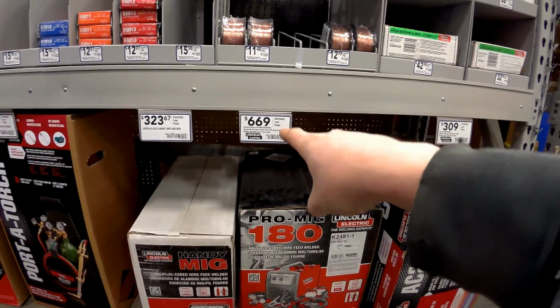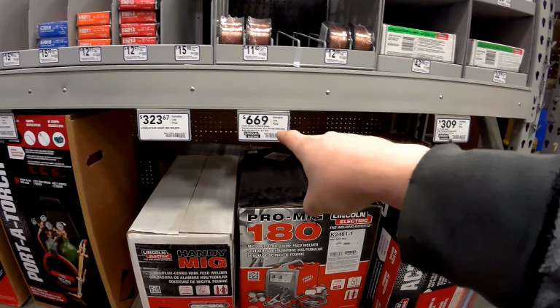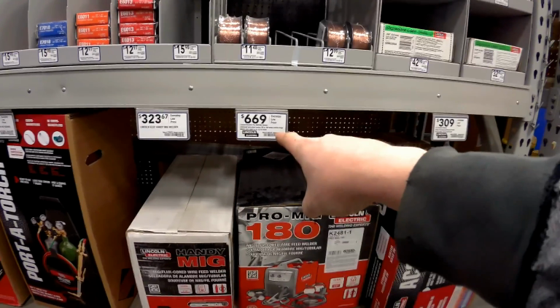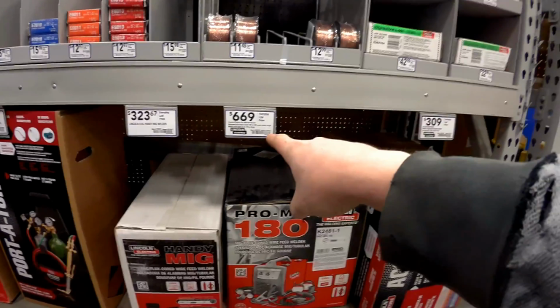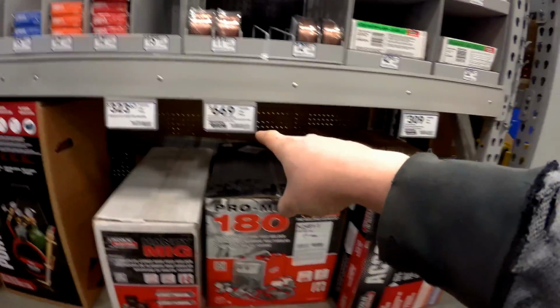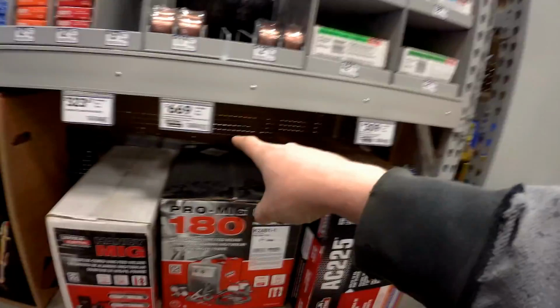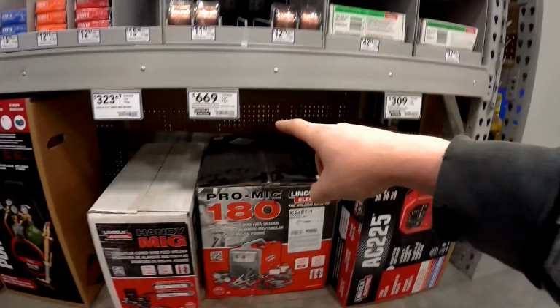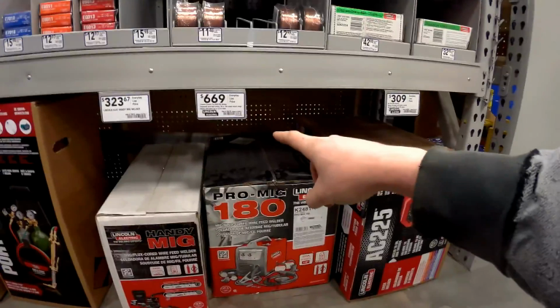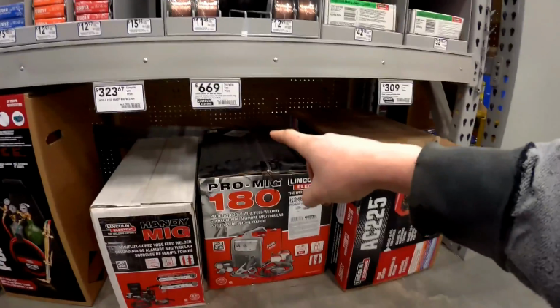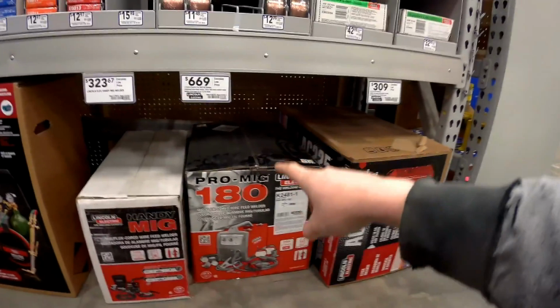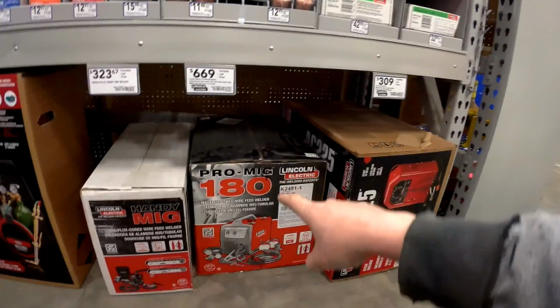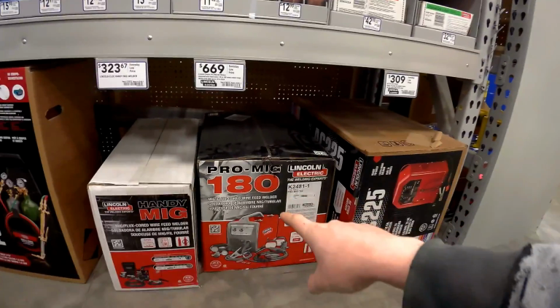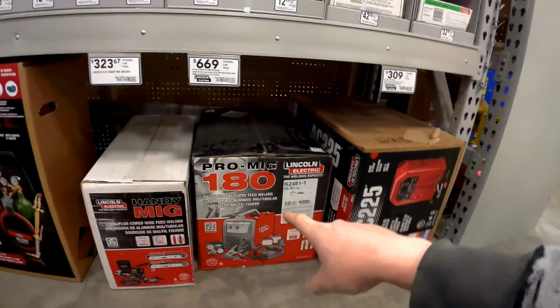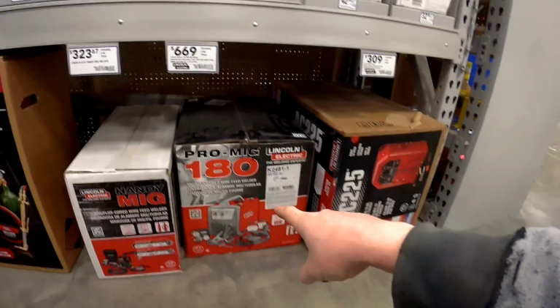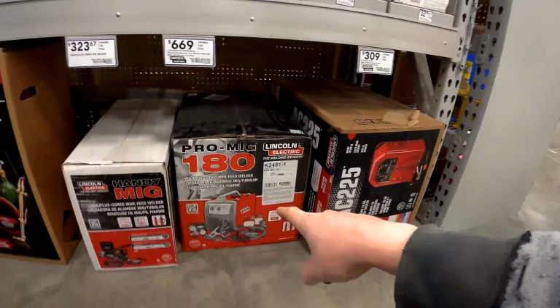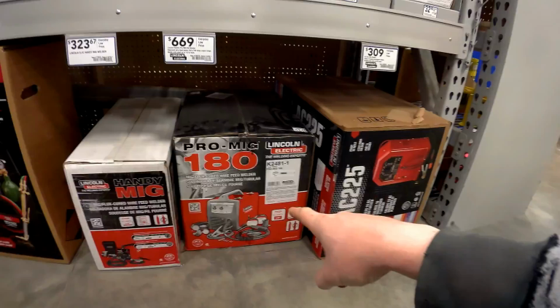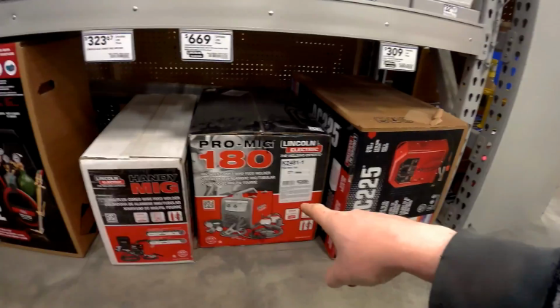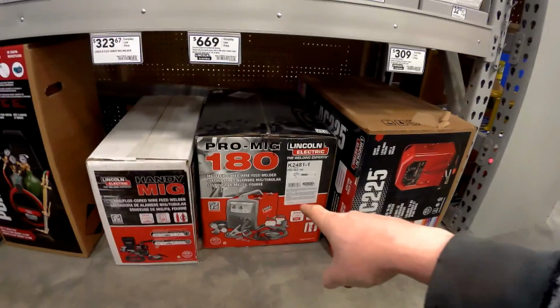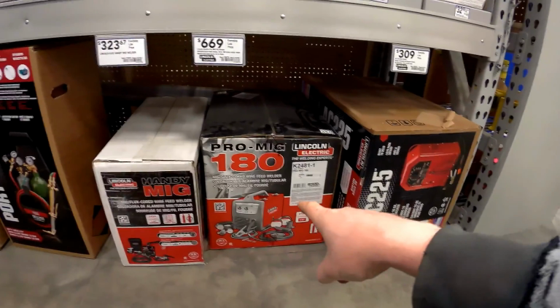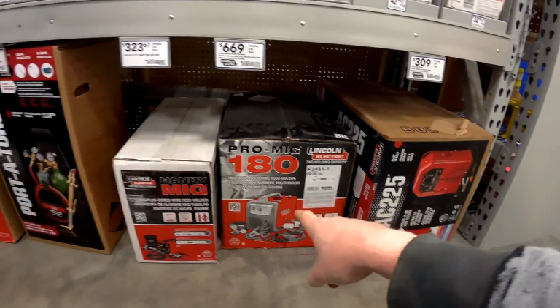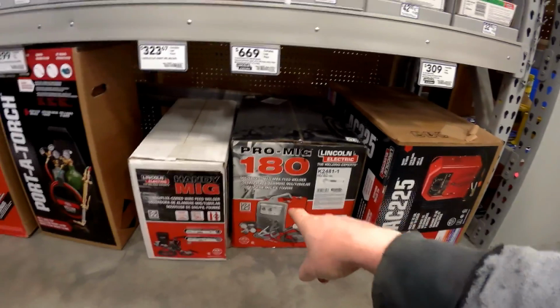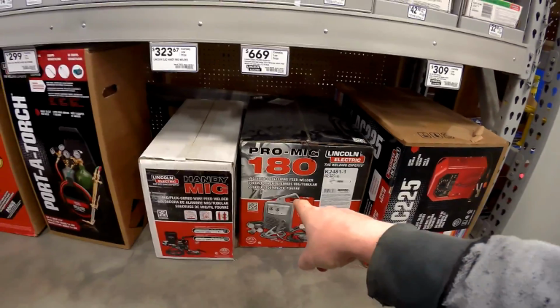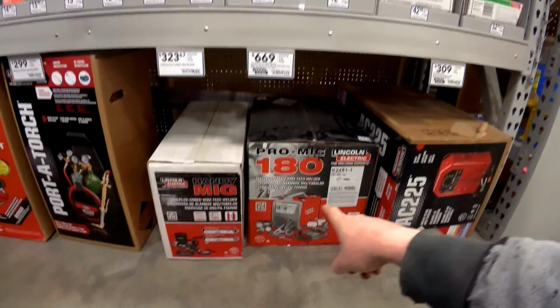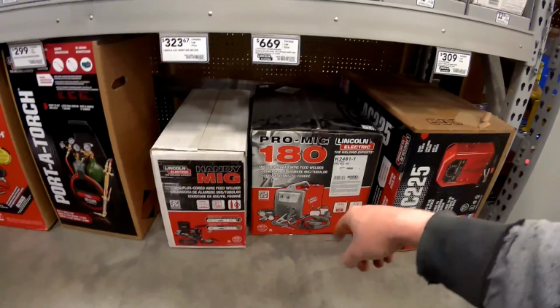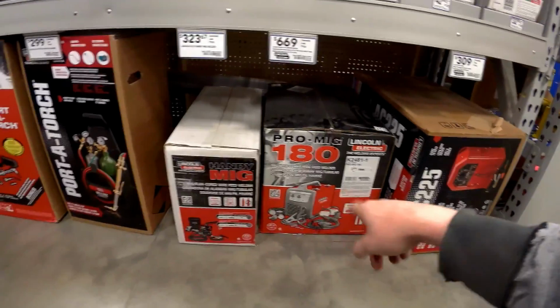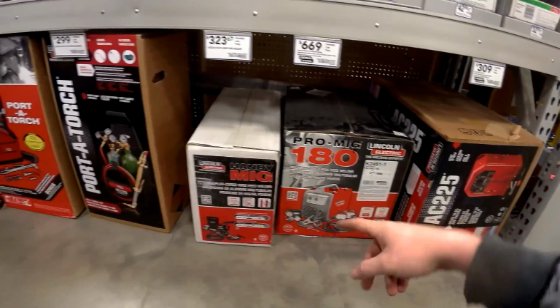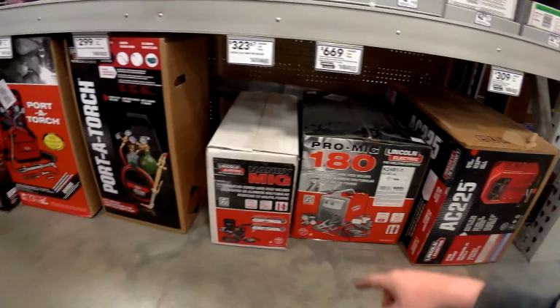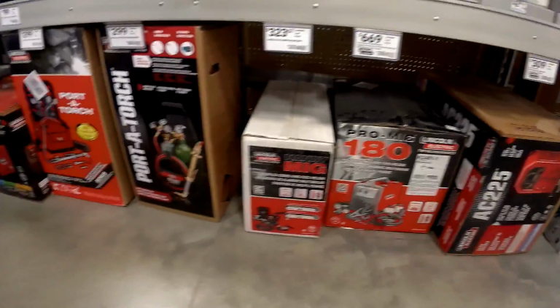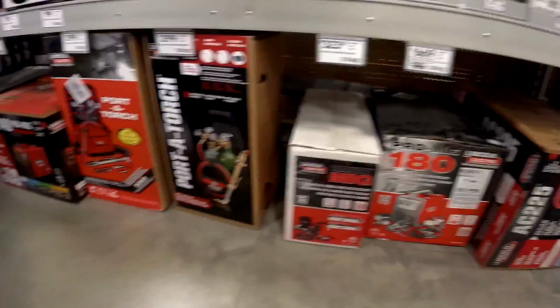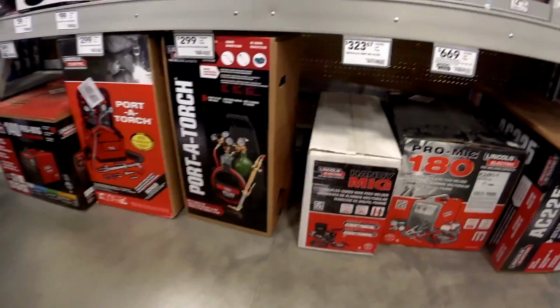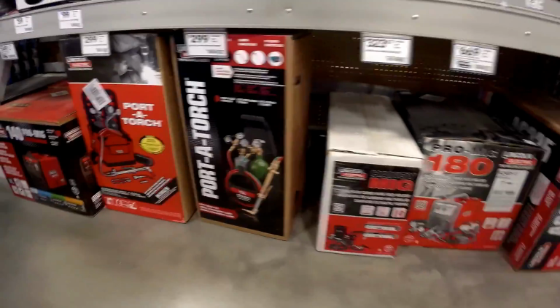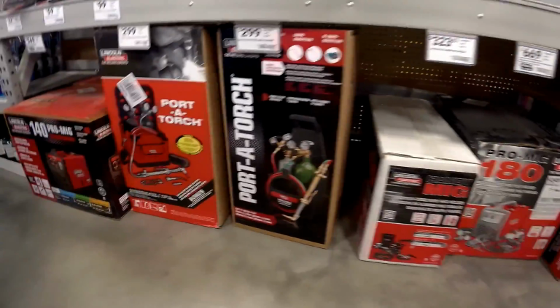This unit is $670 brand new off the shelf. You can usually find them all day long on Craigslist locally for about $300, sometimes a little bit less.